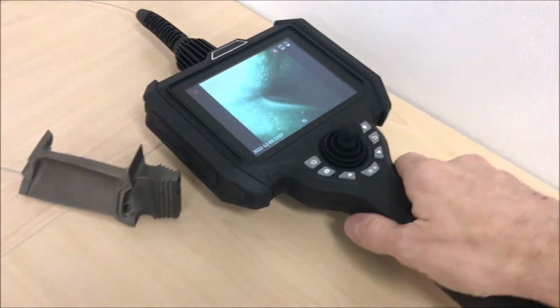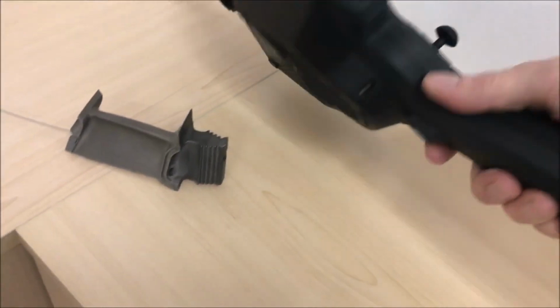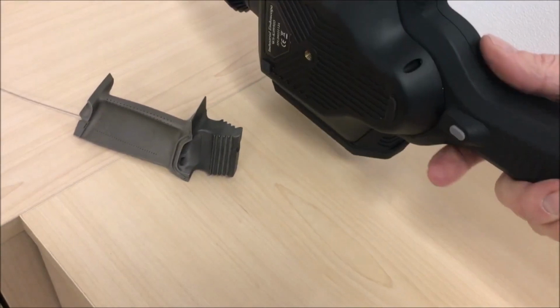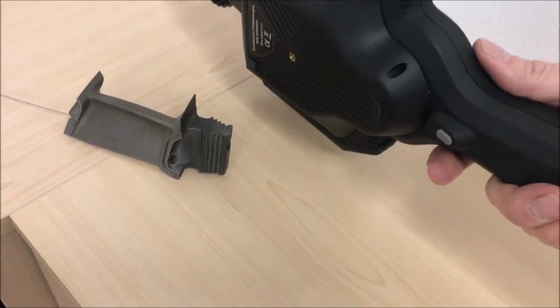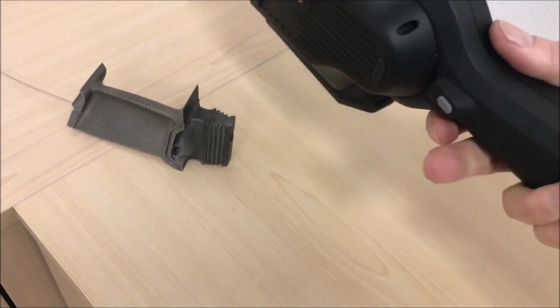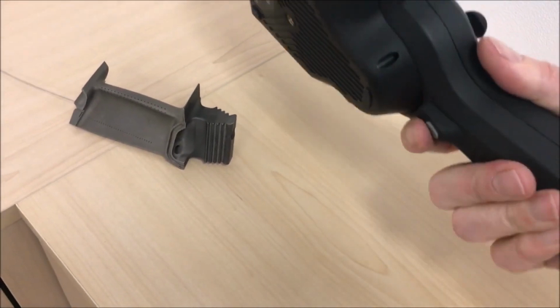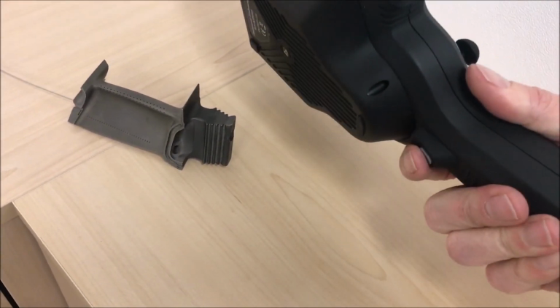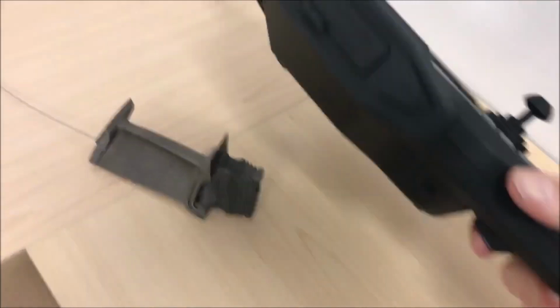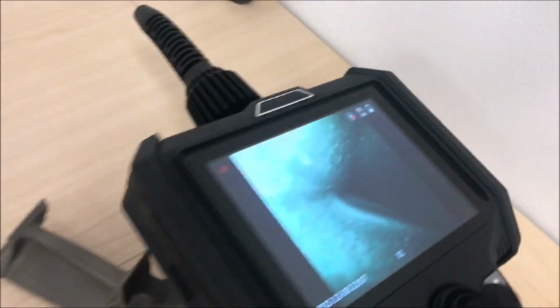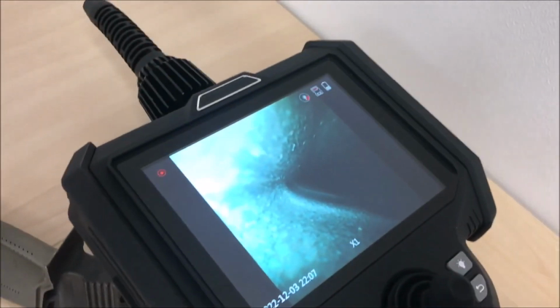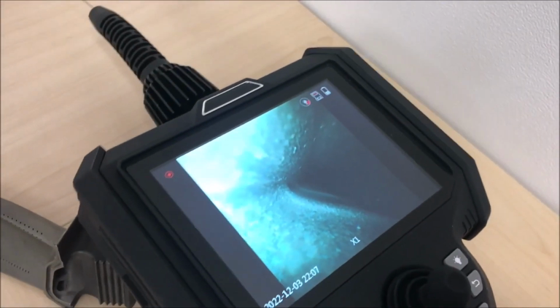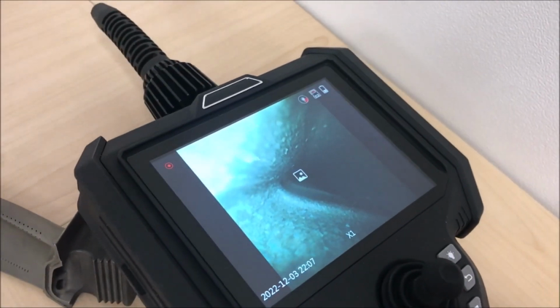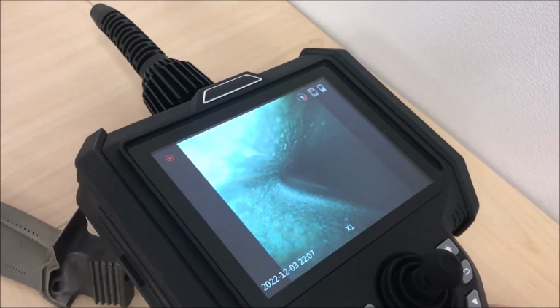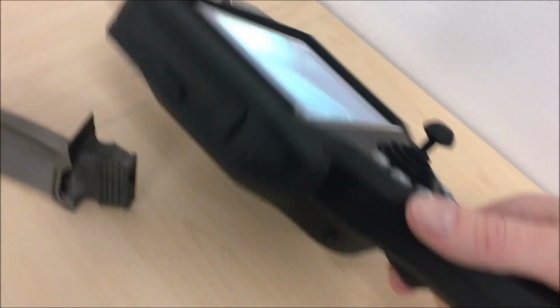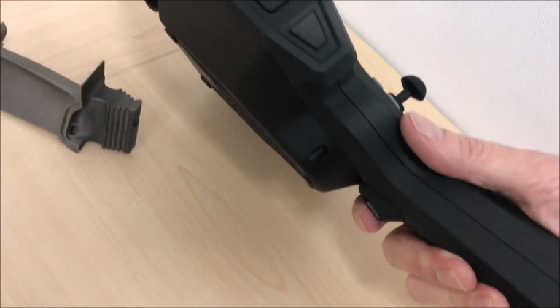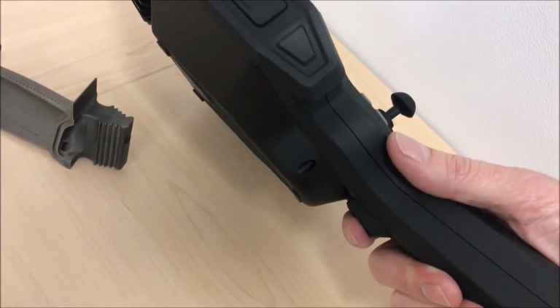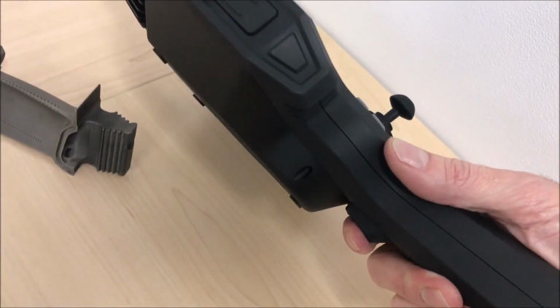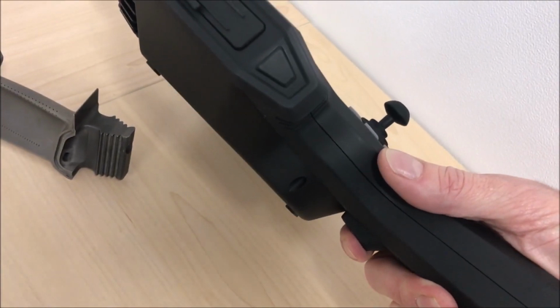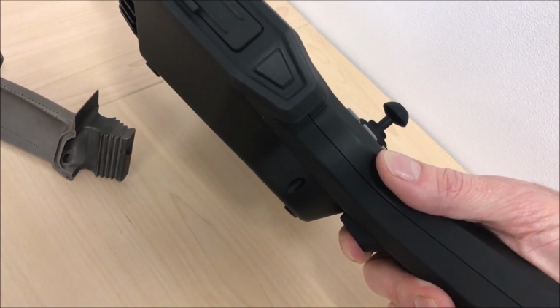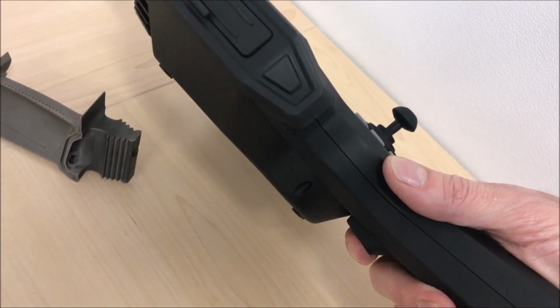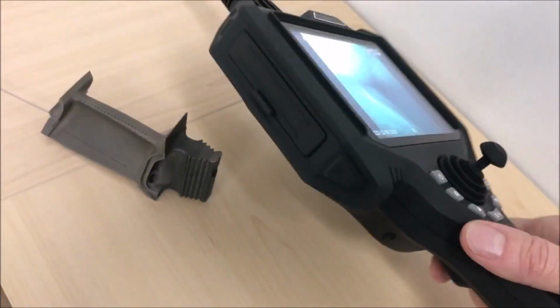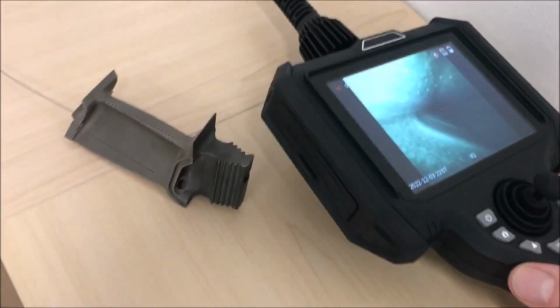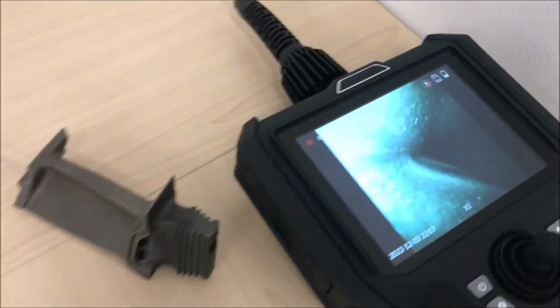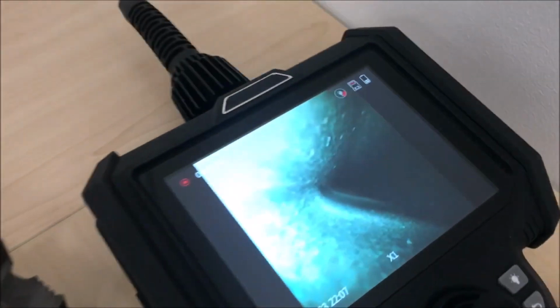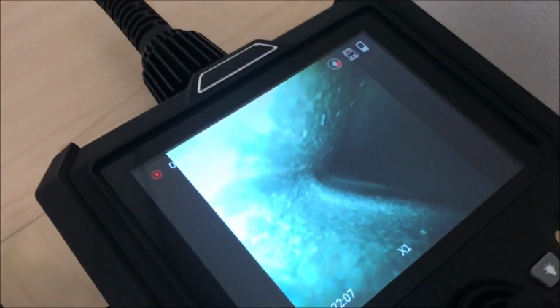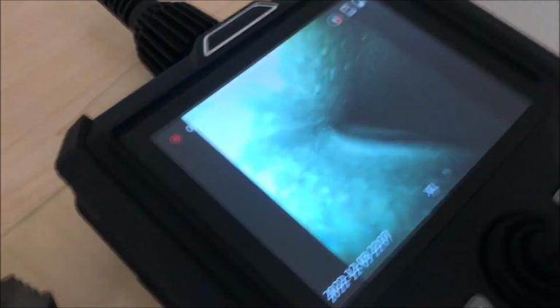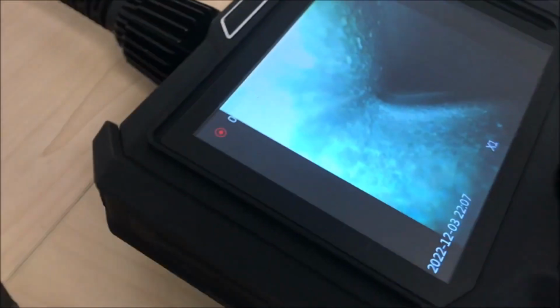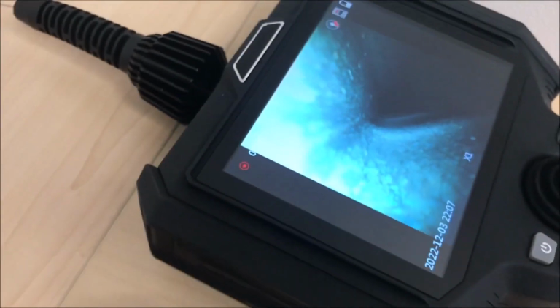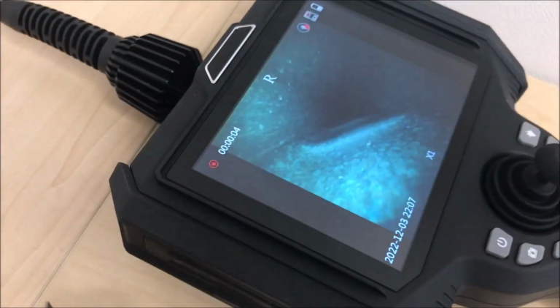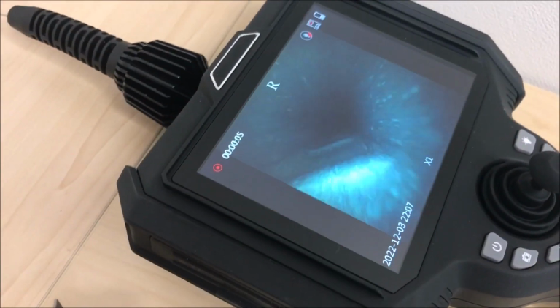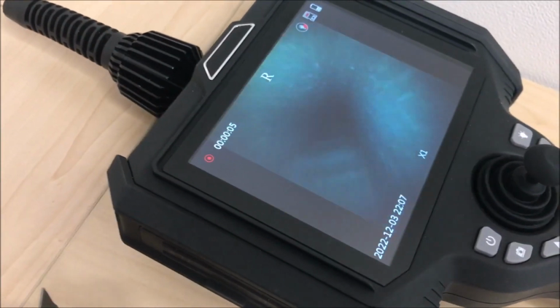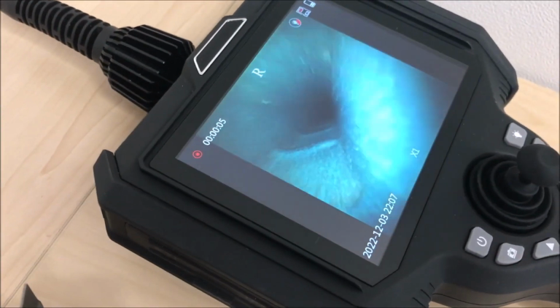On the underside of the handle, there's another button, and it performs the same function as the snapshot button or long press for recording. This could be very handy if you have one hand free and the other hand is operating the probe.